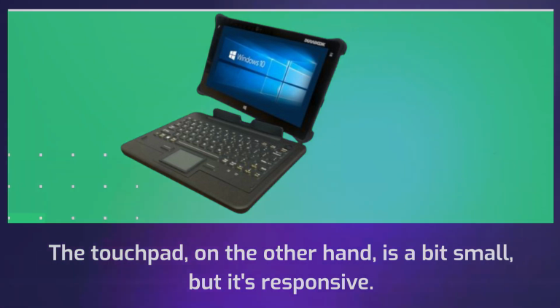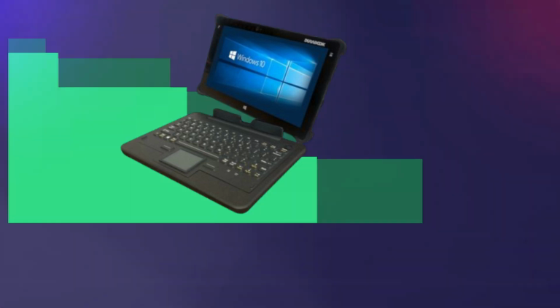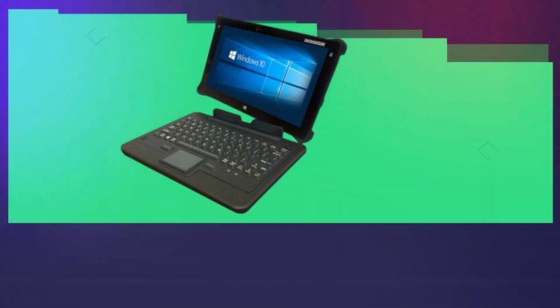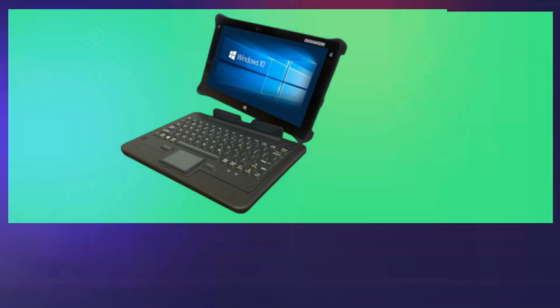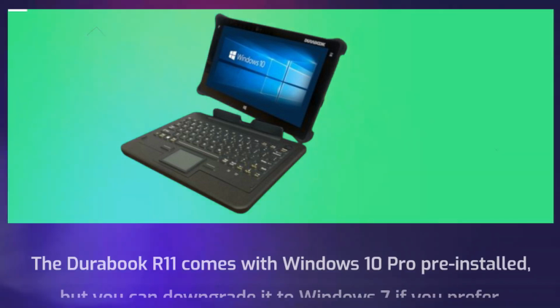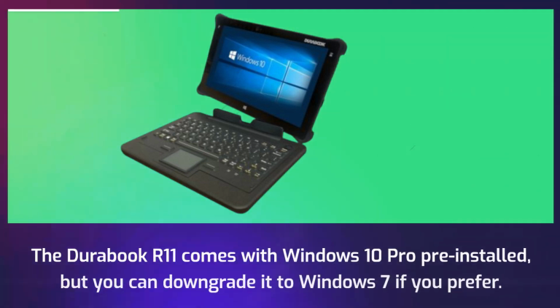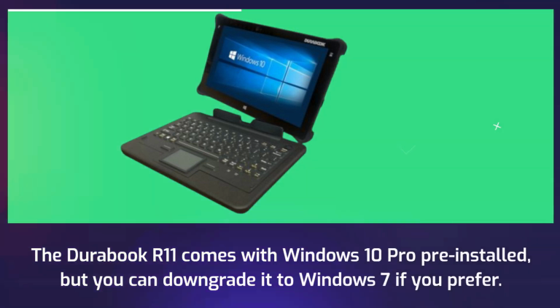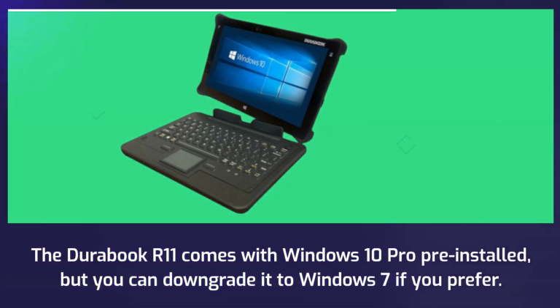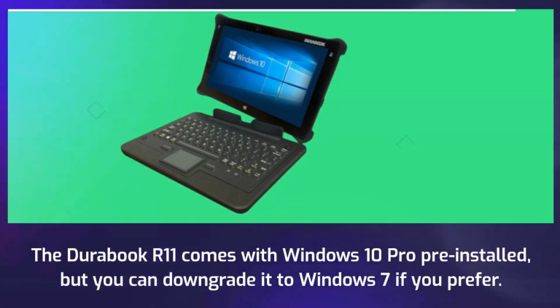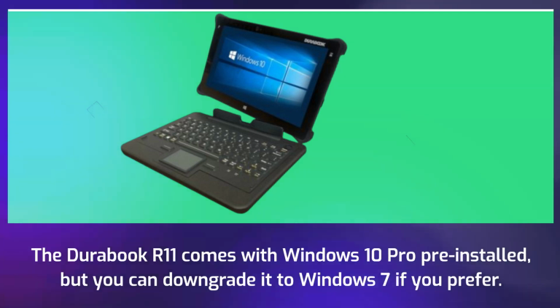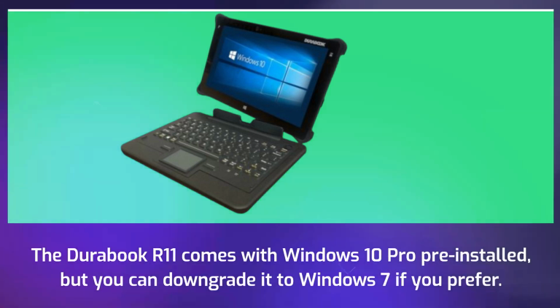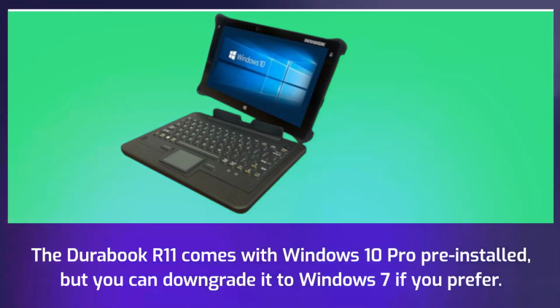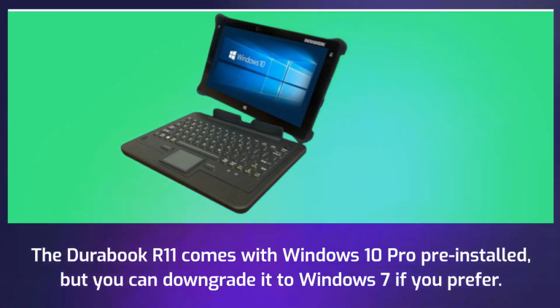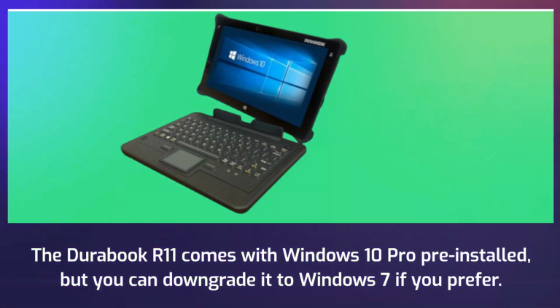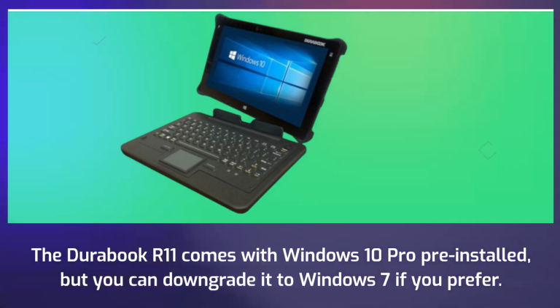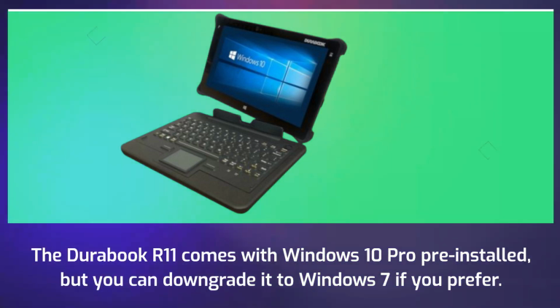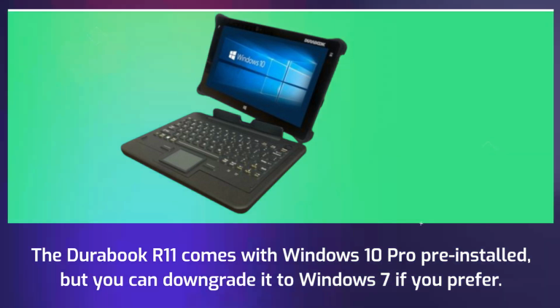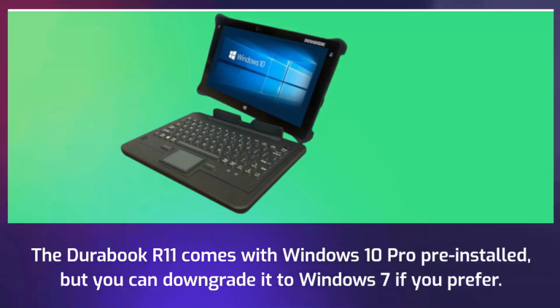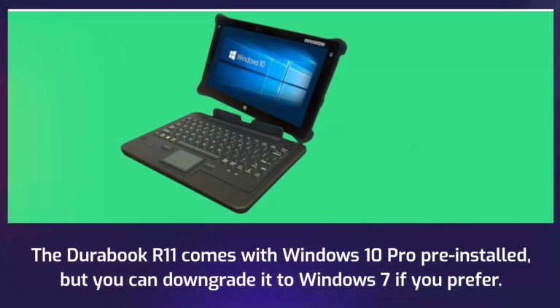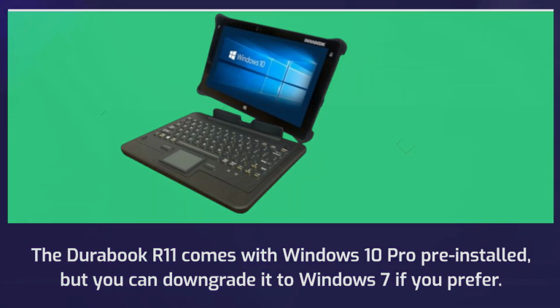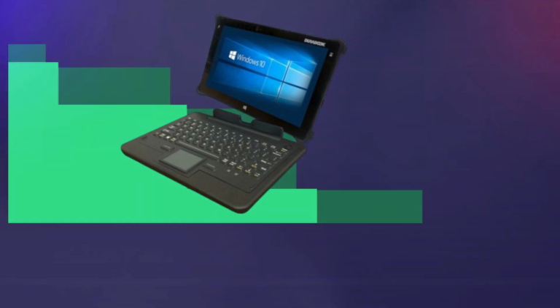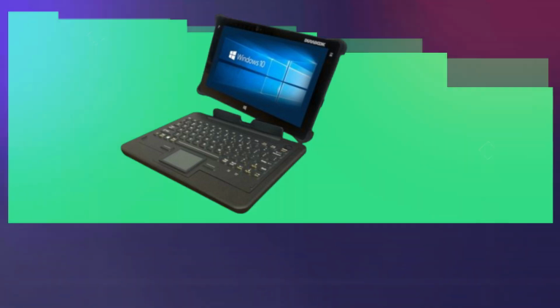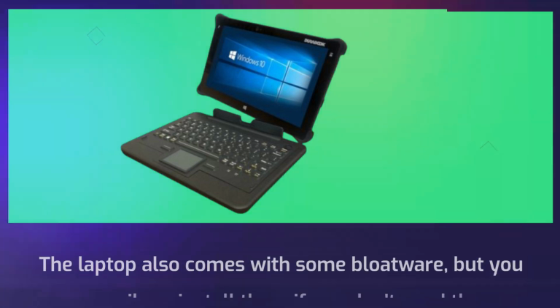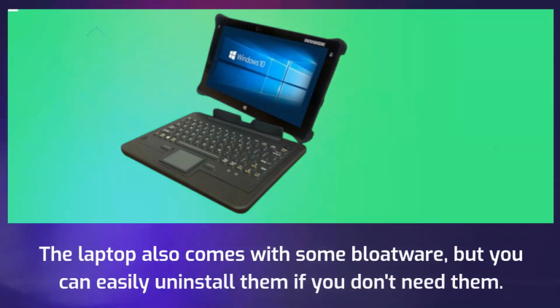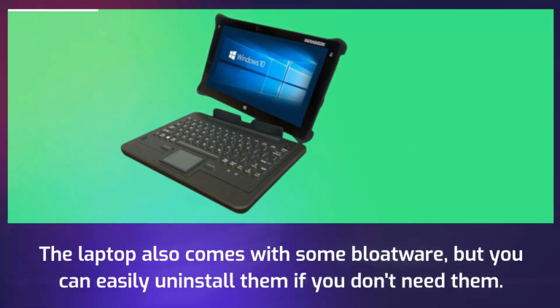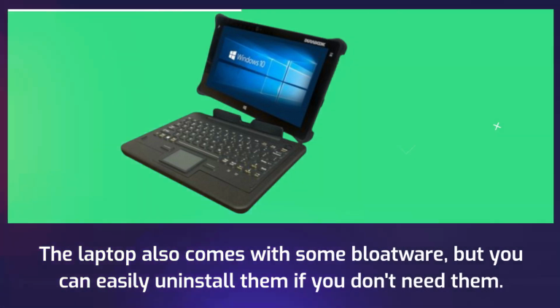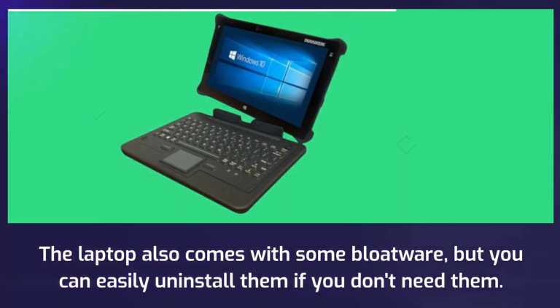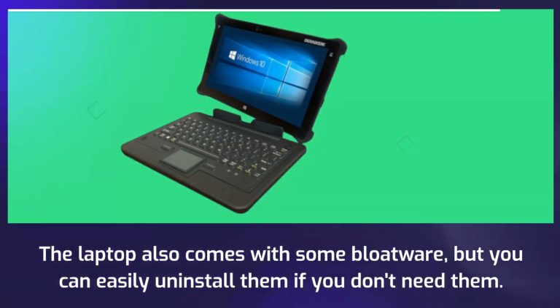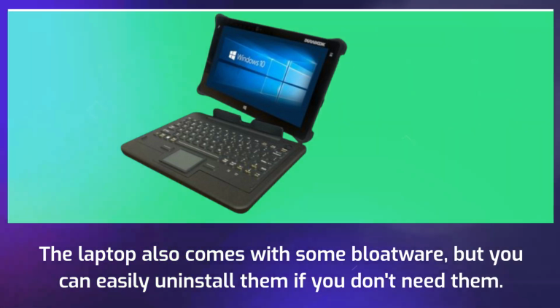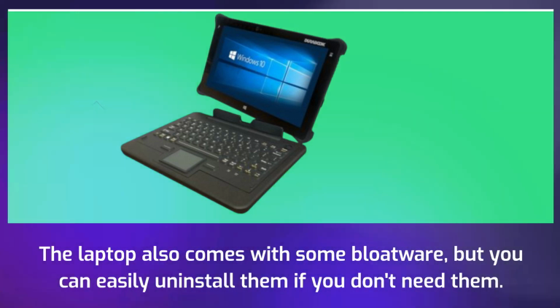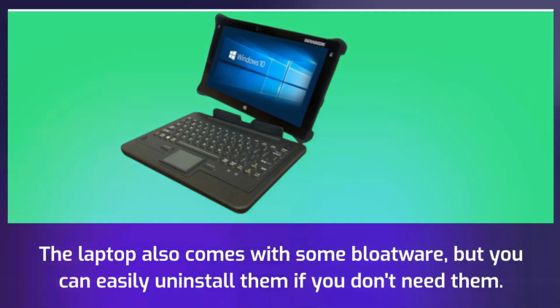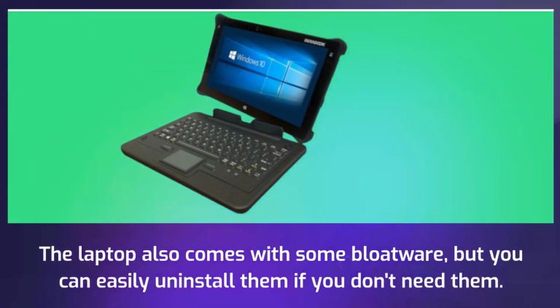The Durabook R11 comes with Windows 10 Pro pre-installed, but you can downgrade it to Windows 7 if you prefer. The laptop also comes with some bloatware, but you can easily uninstall them if you don't need them.